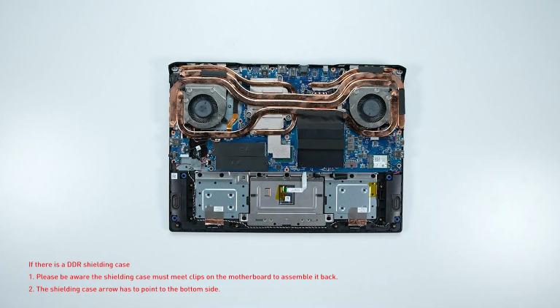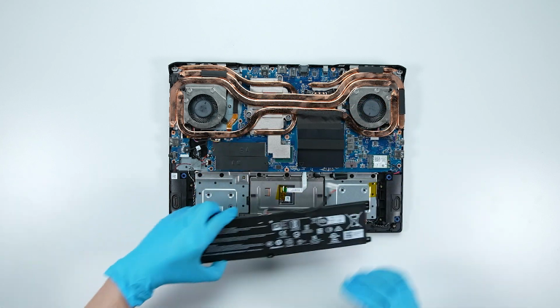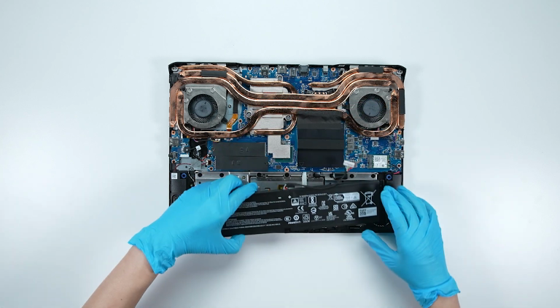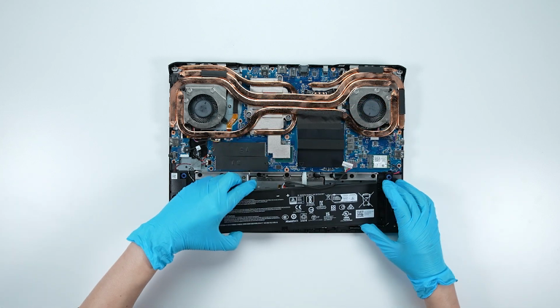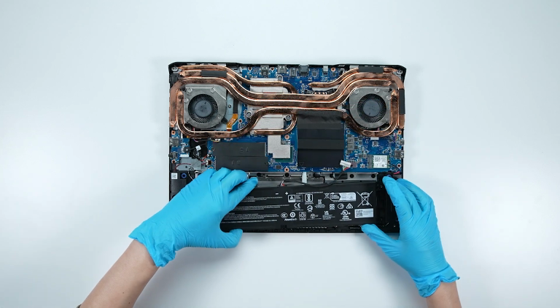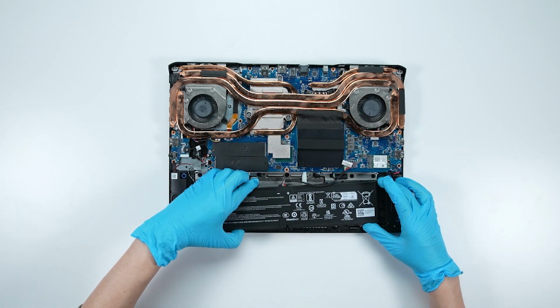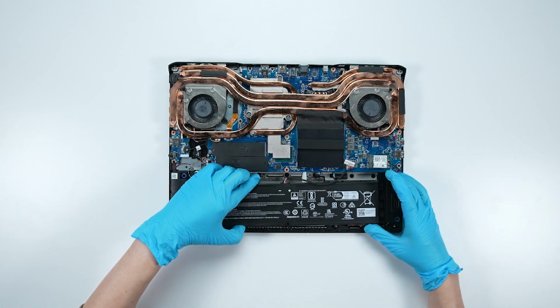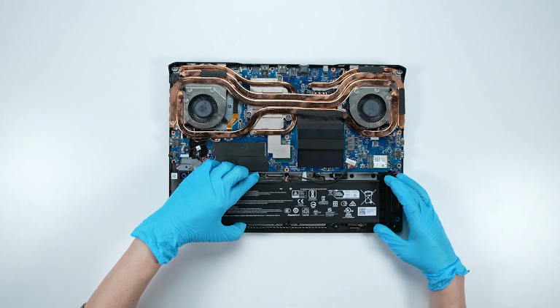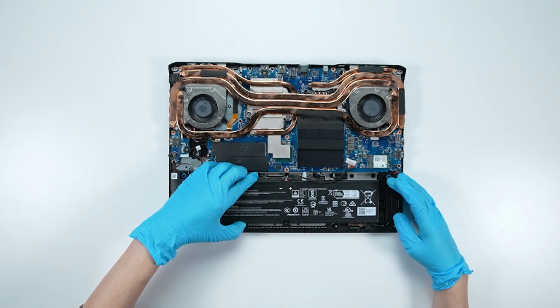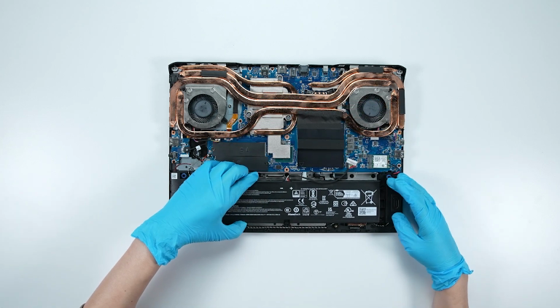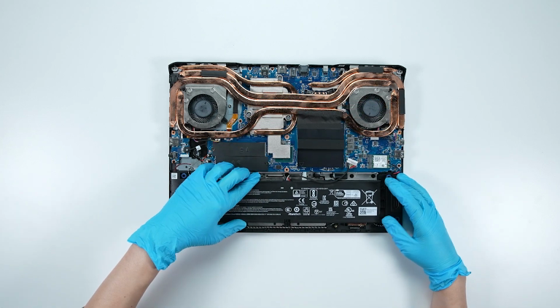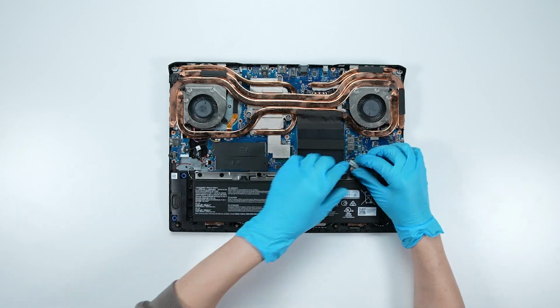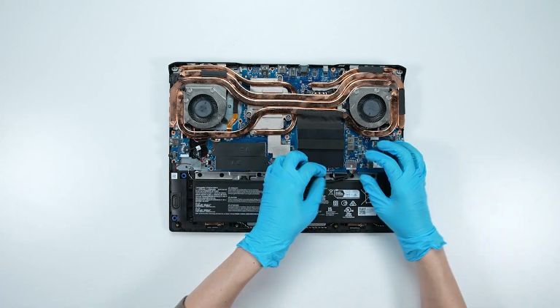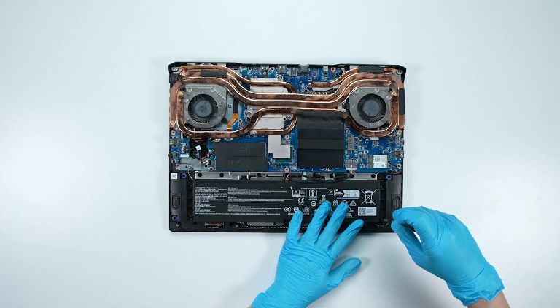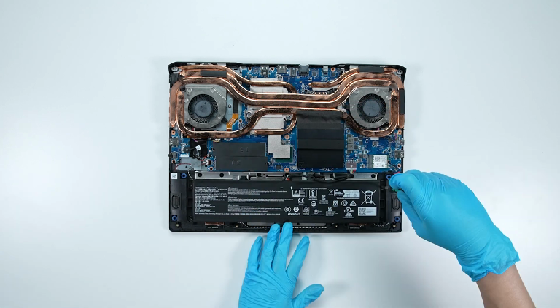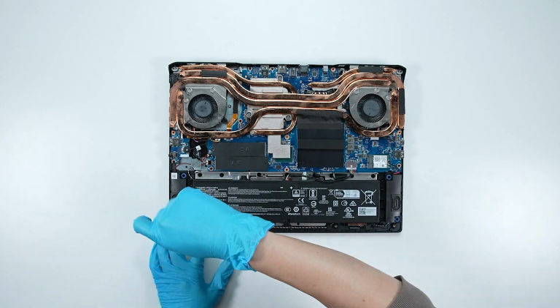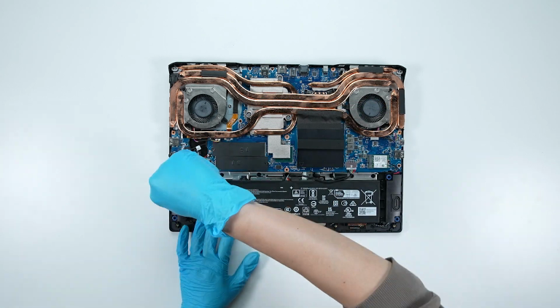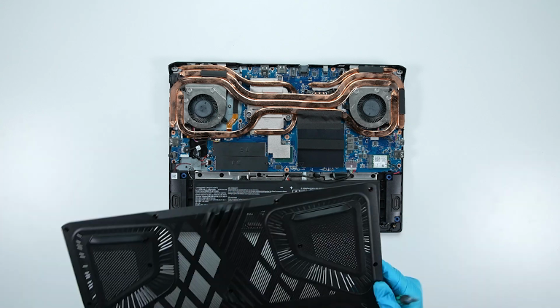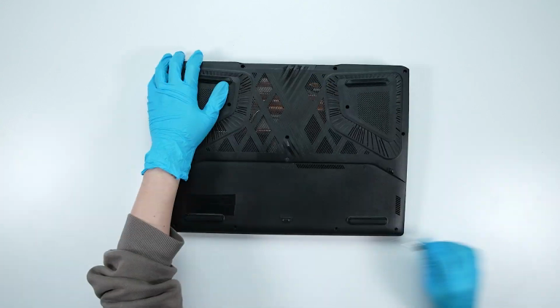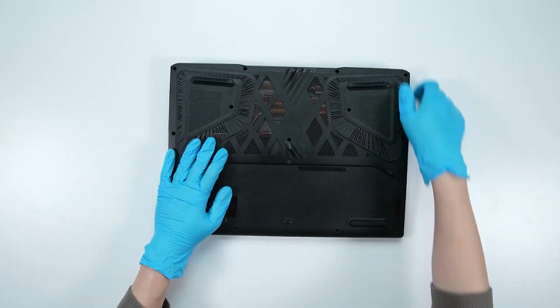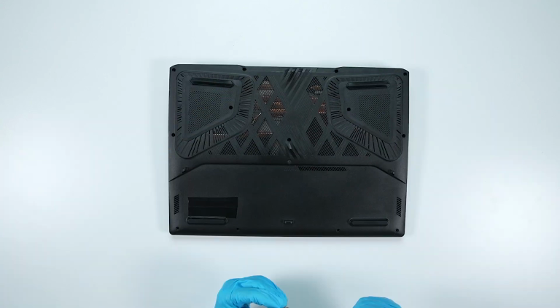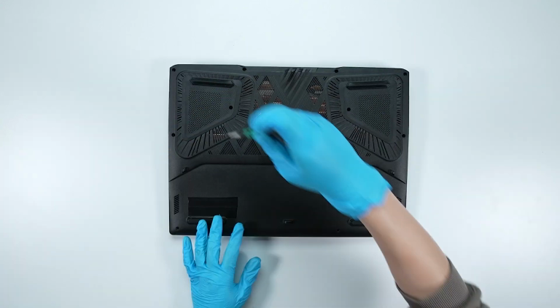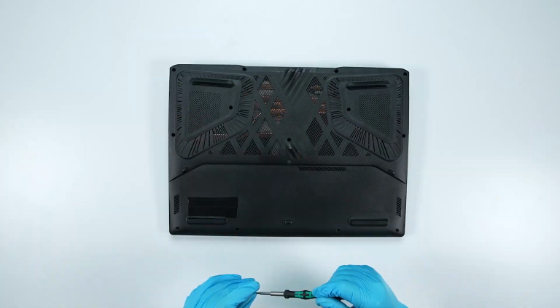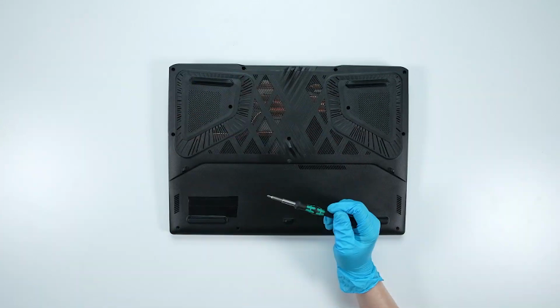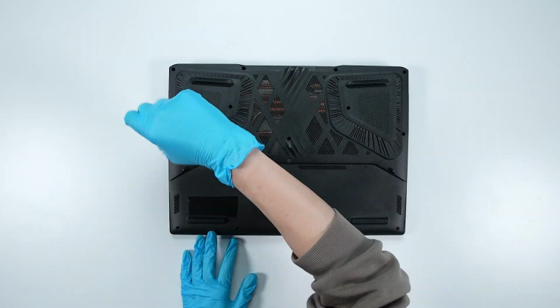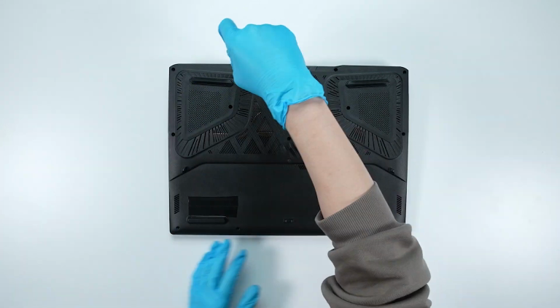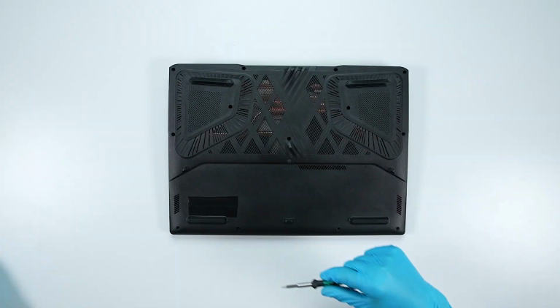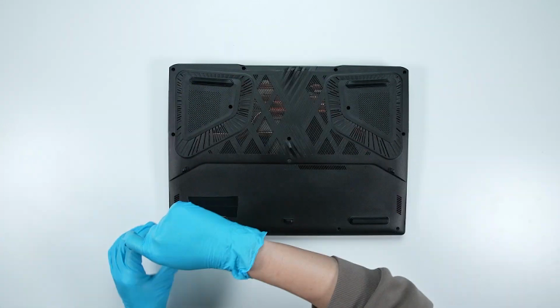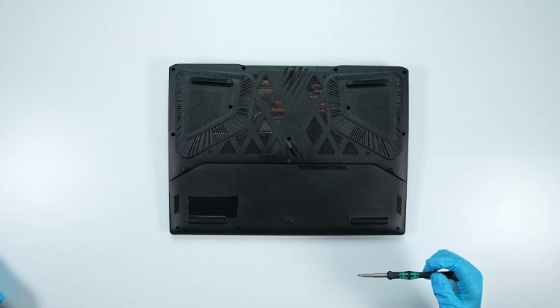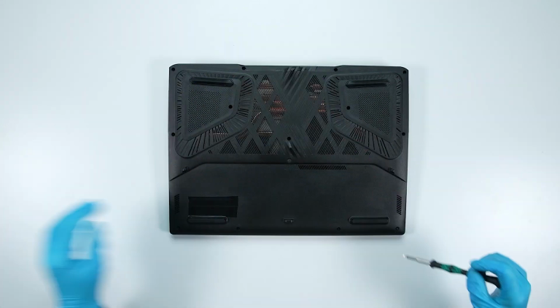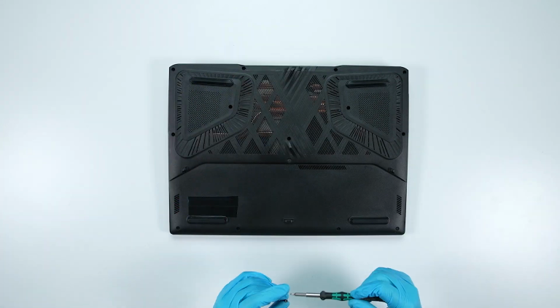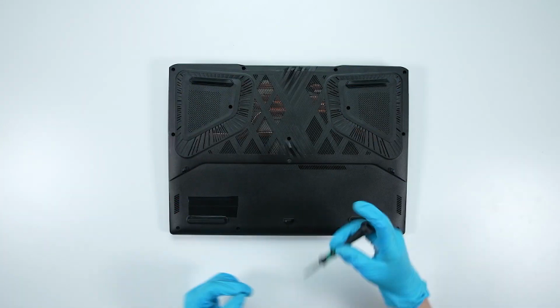Just reverse the process used to dismantle everything in order to assemble it back. Make sure that all the screws and cables are returned to their original positions.